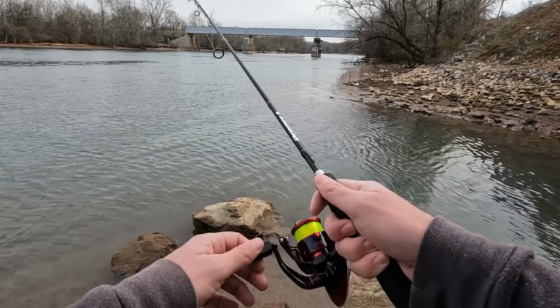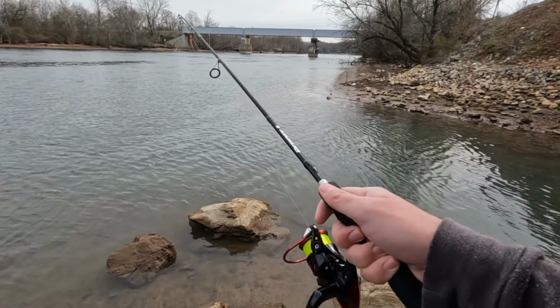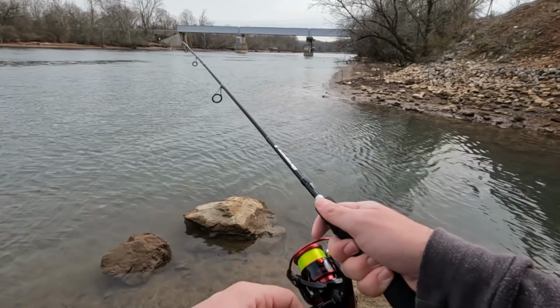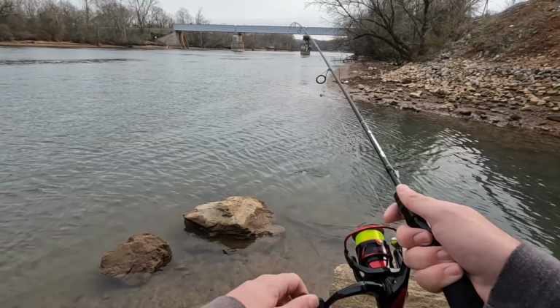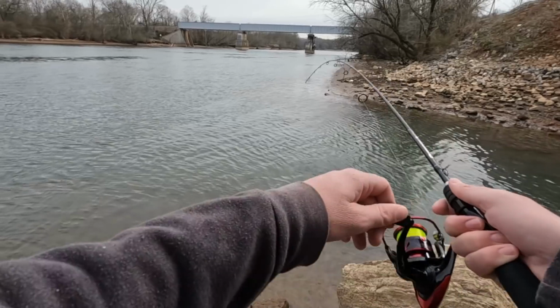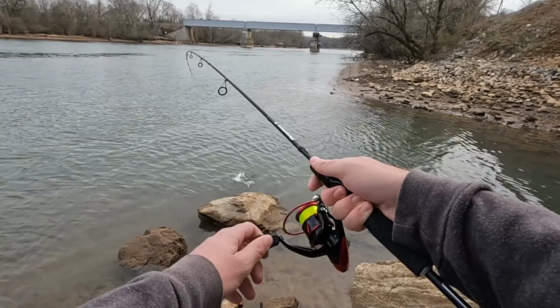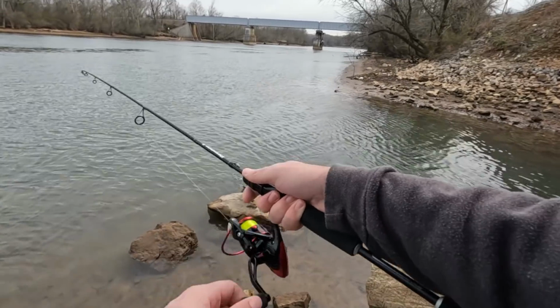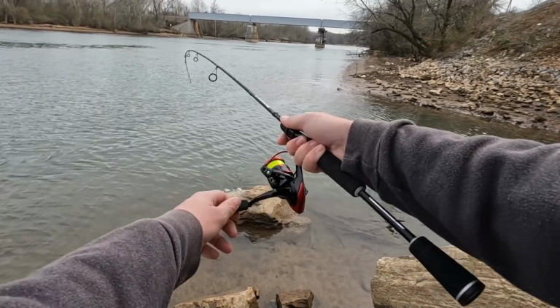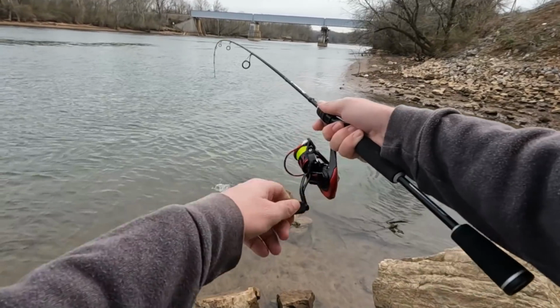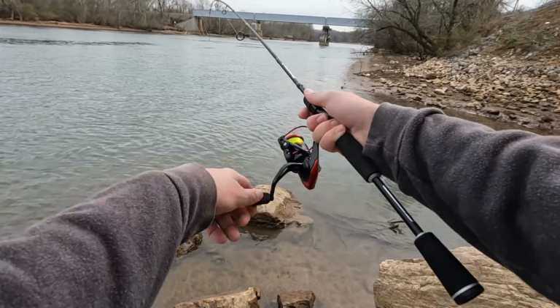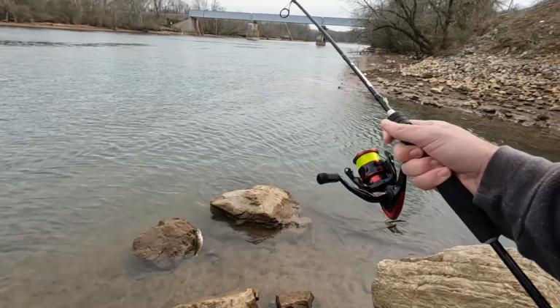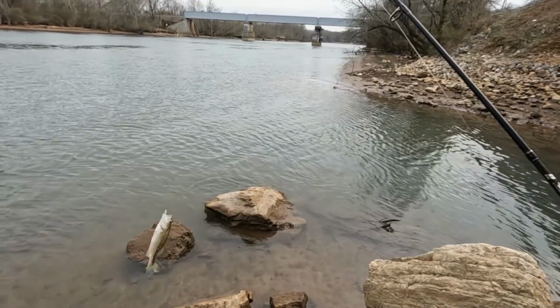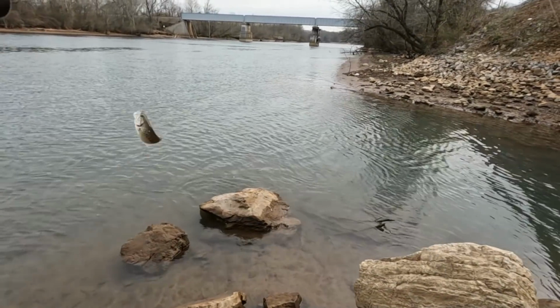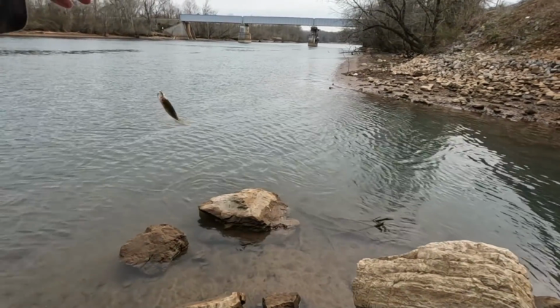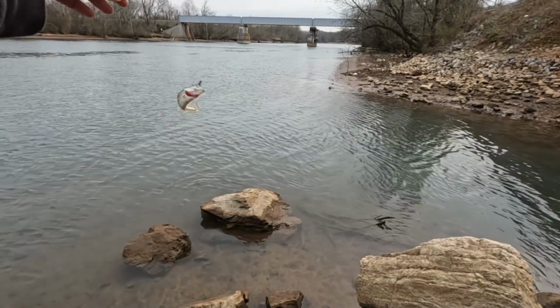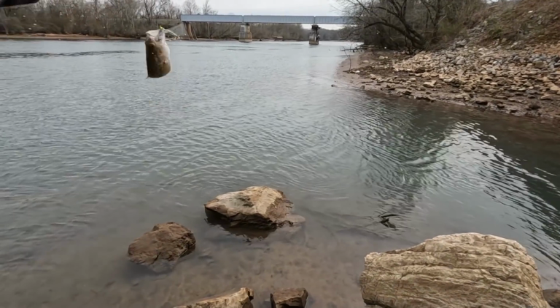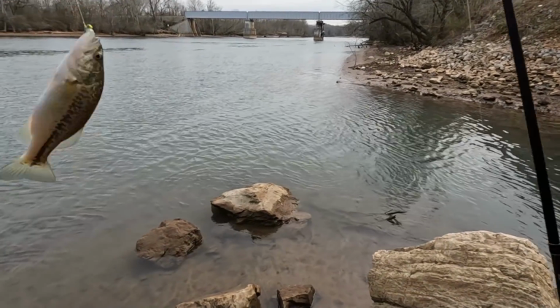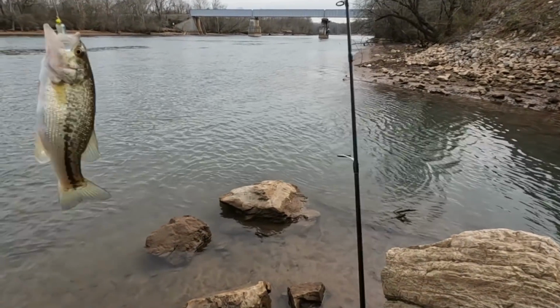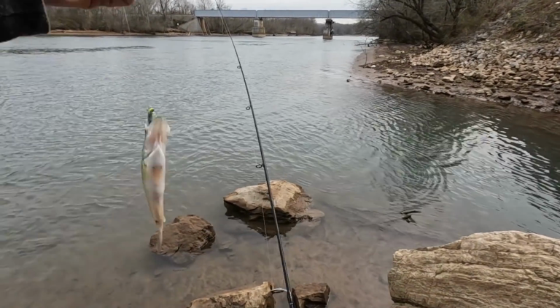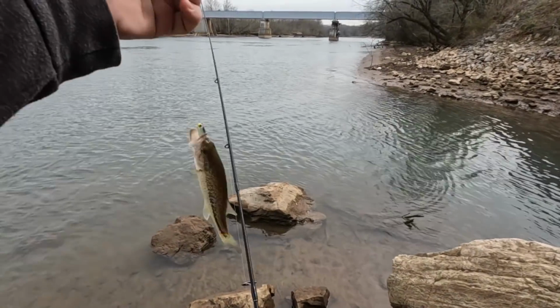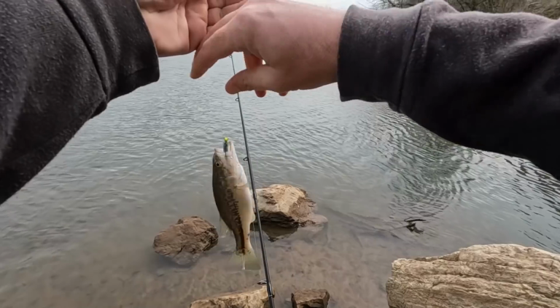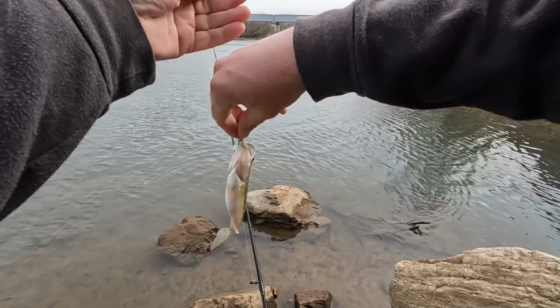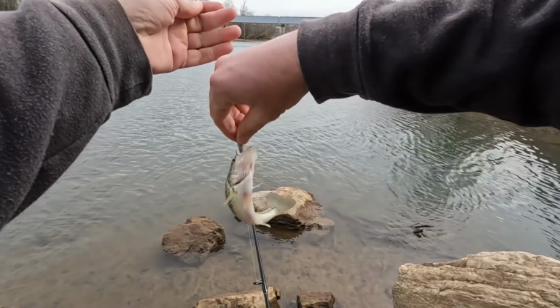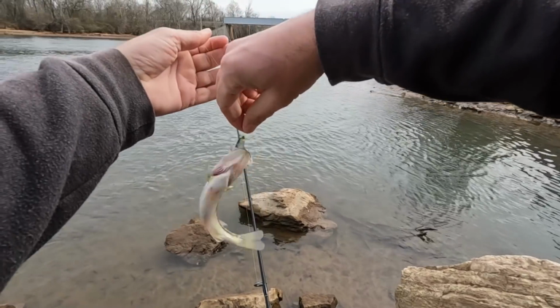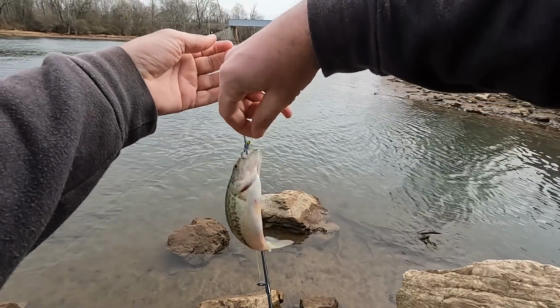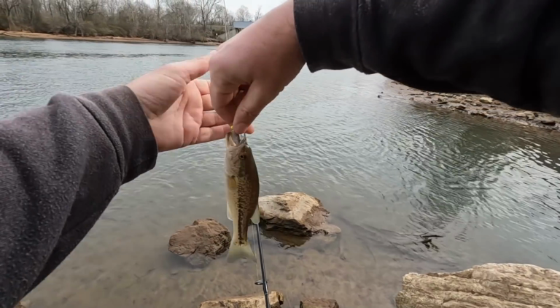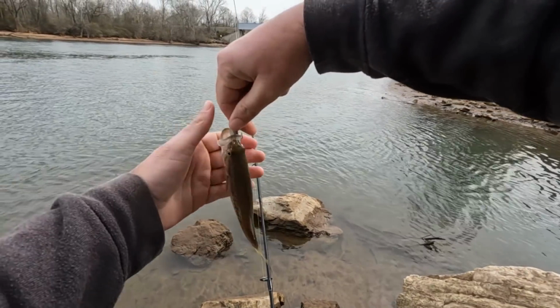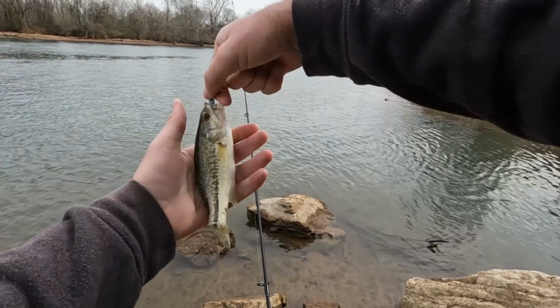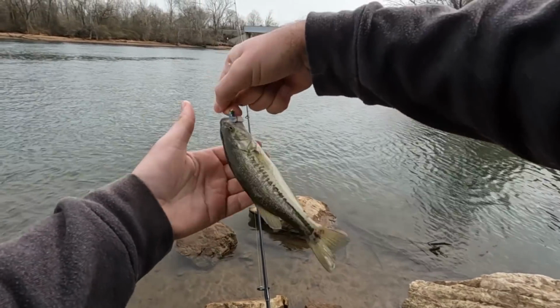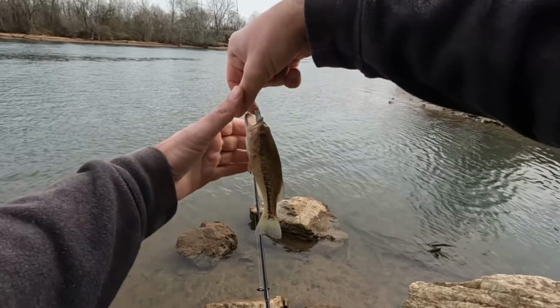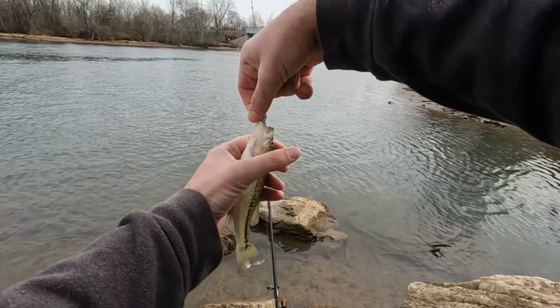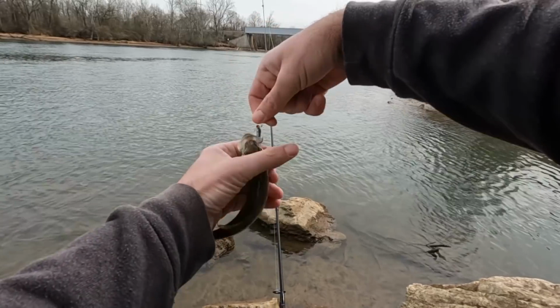Fish! I got a fish! It's a little fish — a little bass. Yep, a little largemouth.